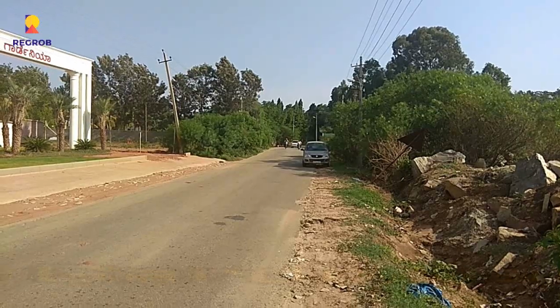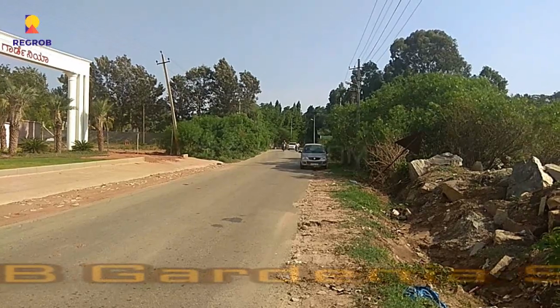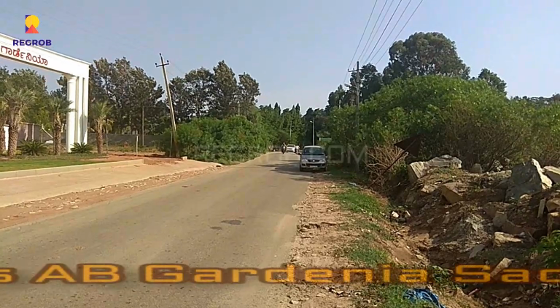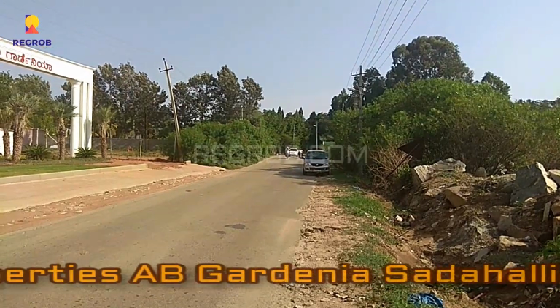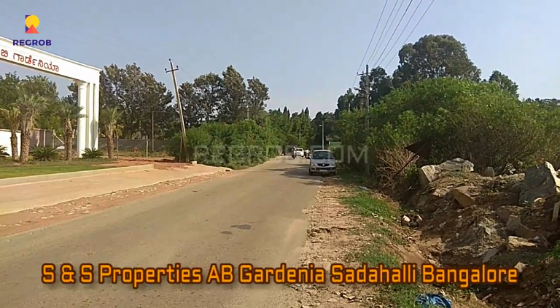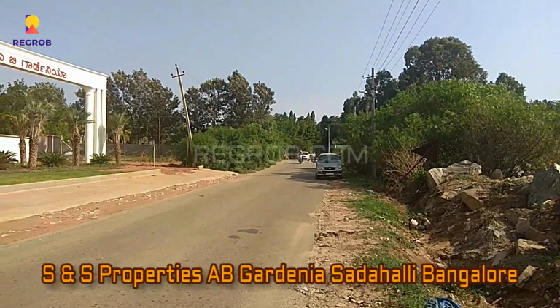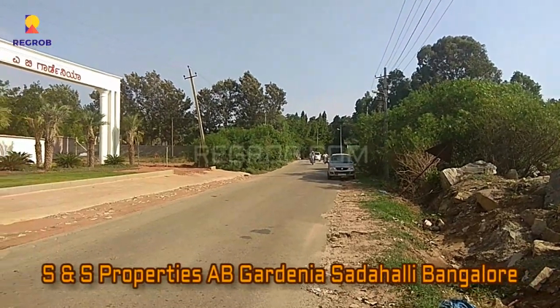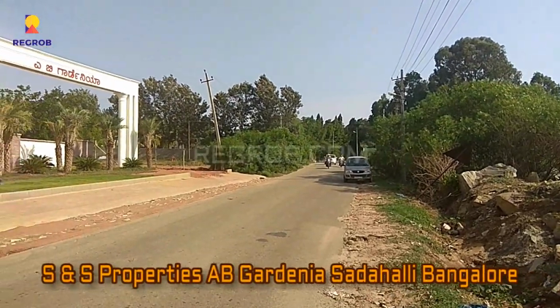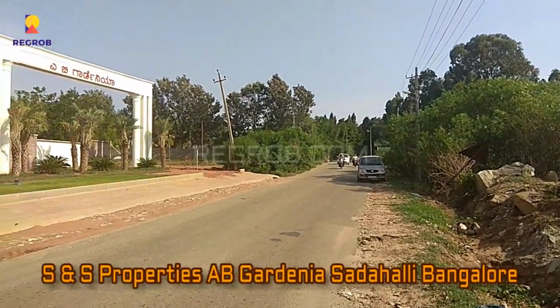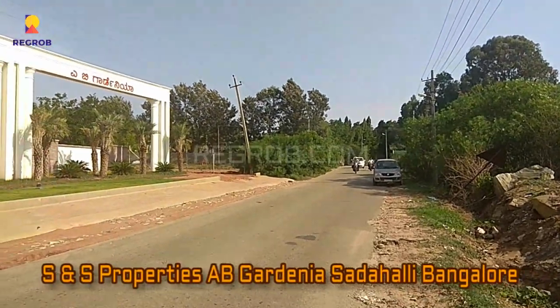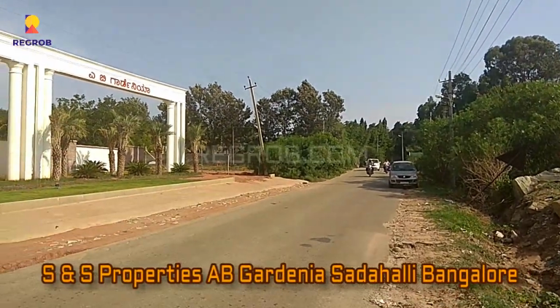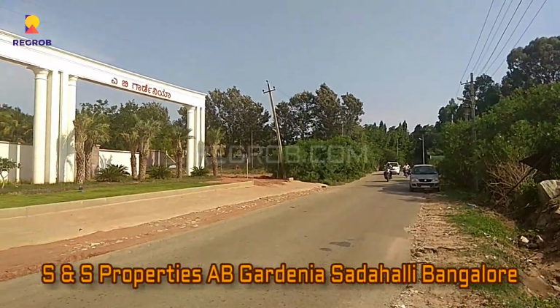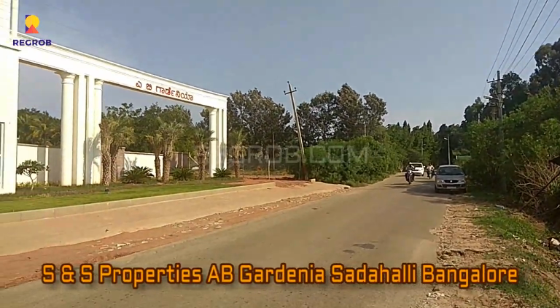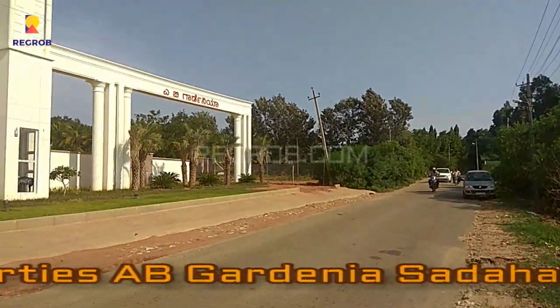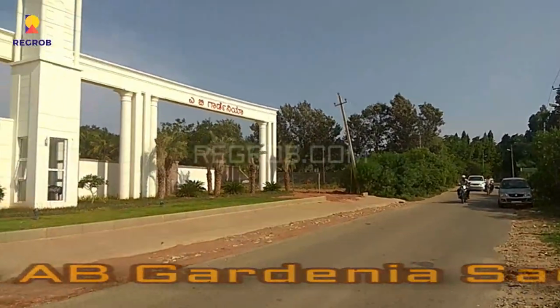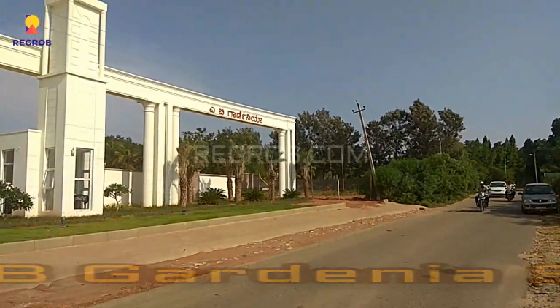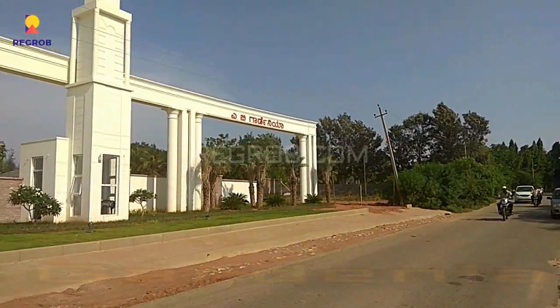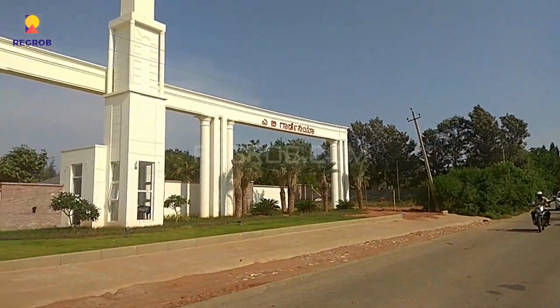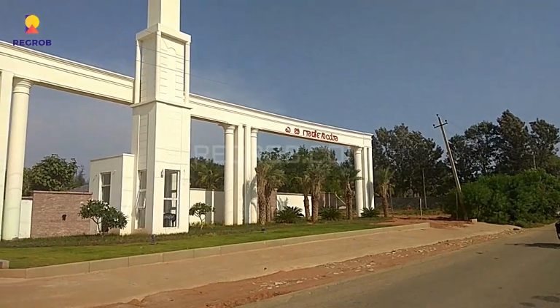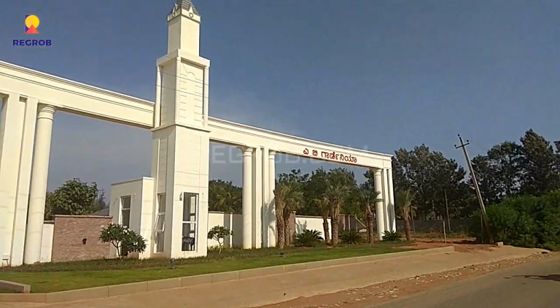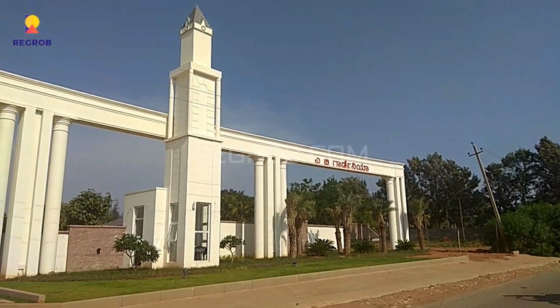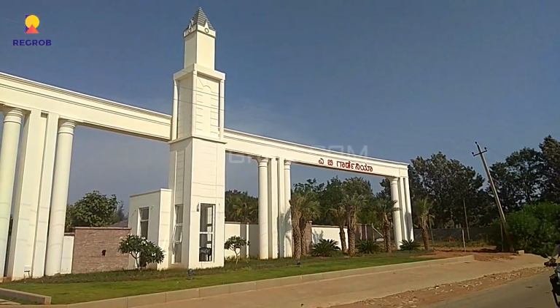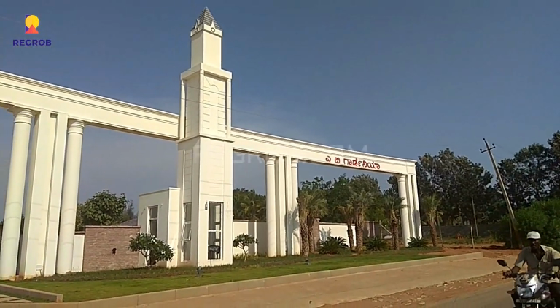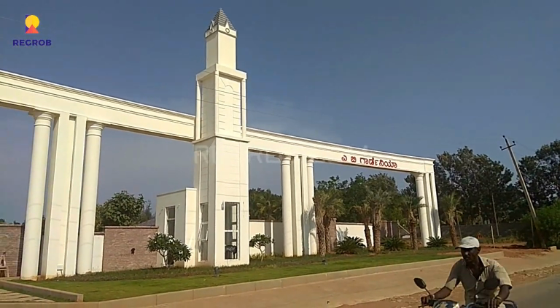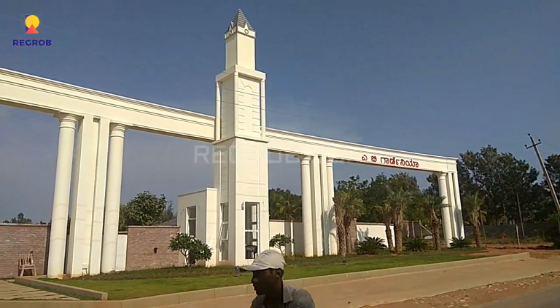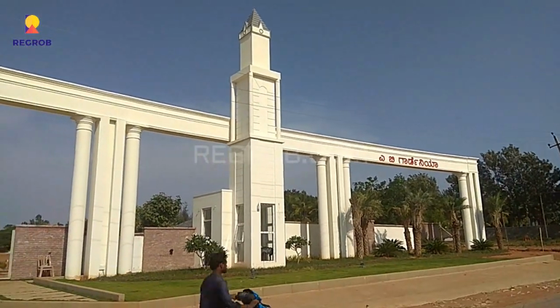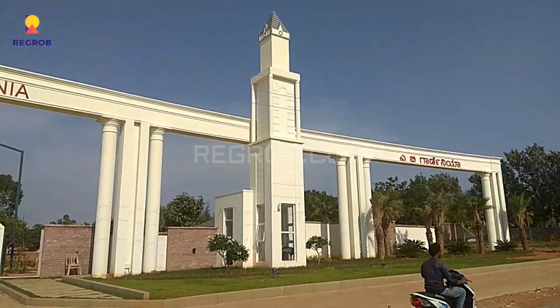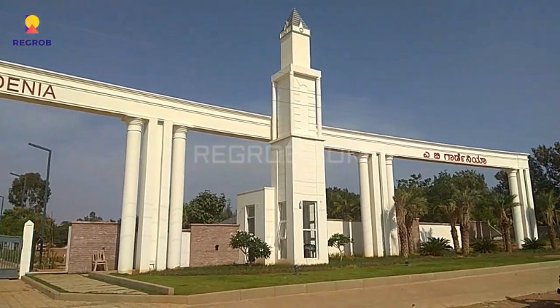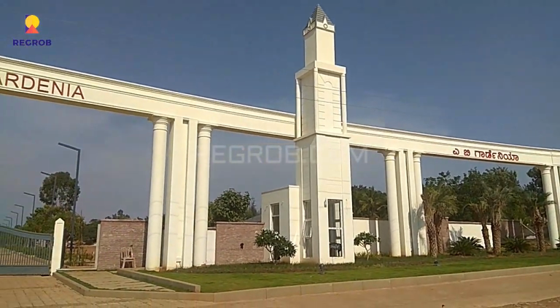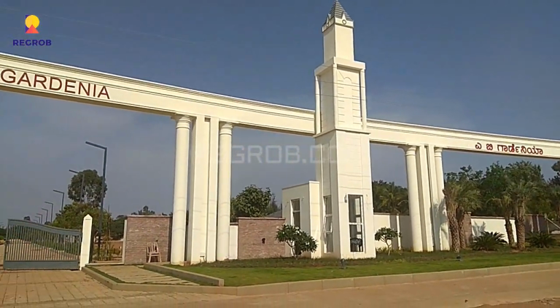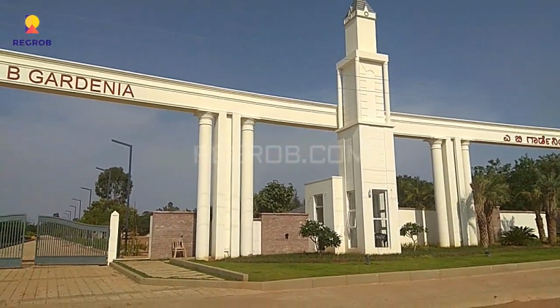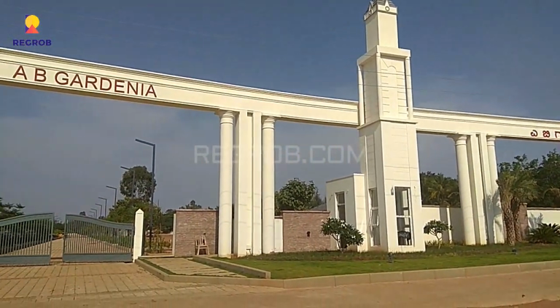Hi everyone, welcome to our channel. Here in this video we are at AB Gardenia project by SNS Properties, which is located in Sadahalli, Bangalore.